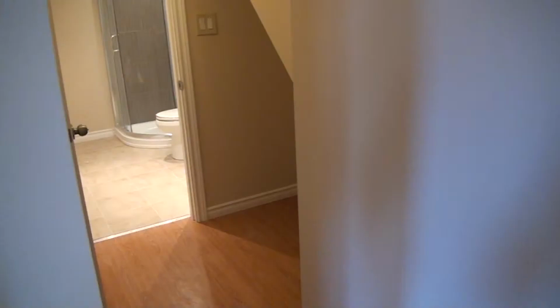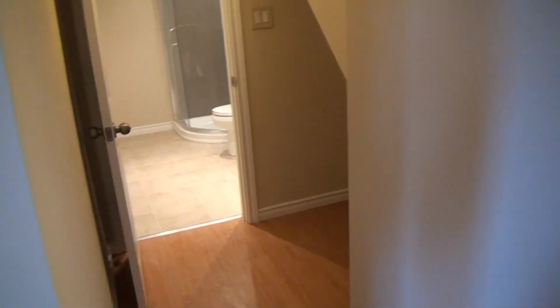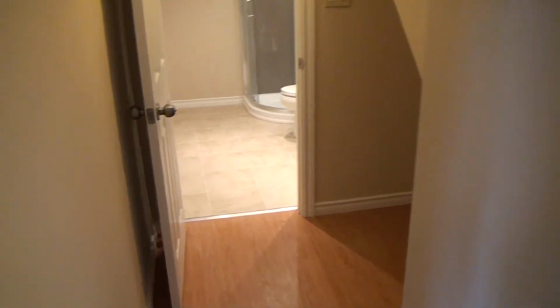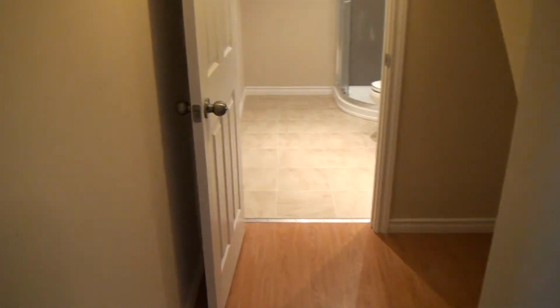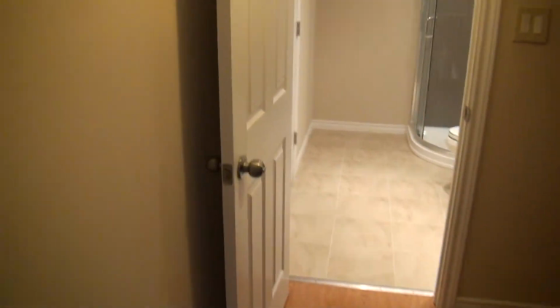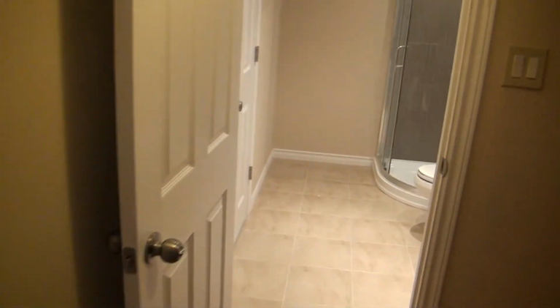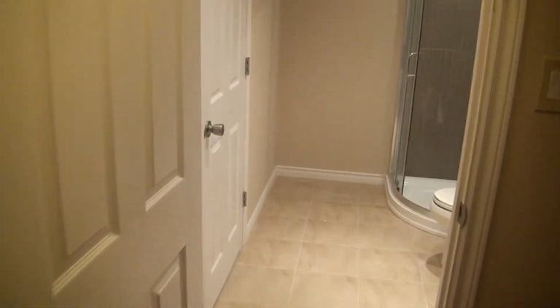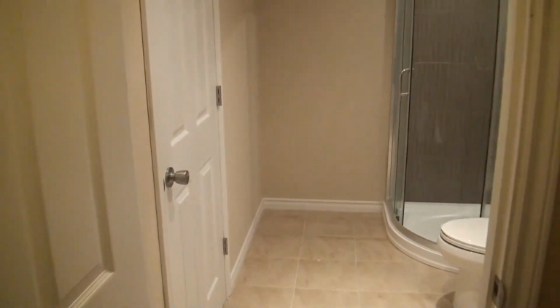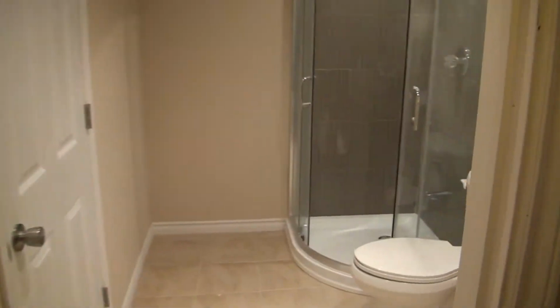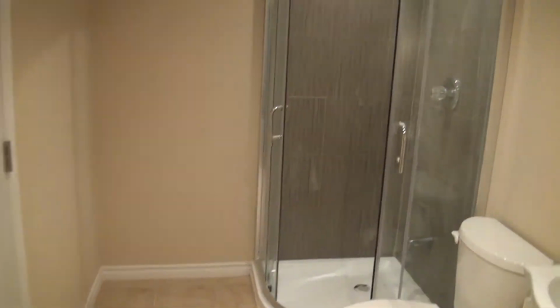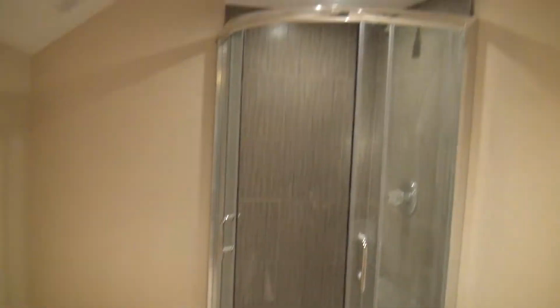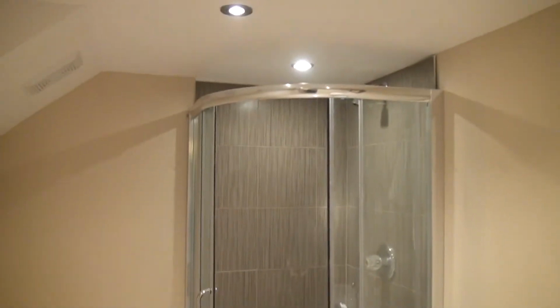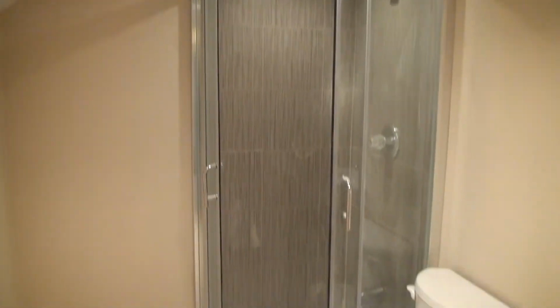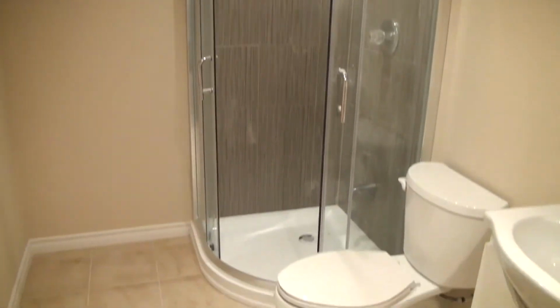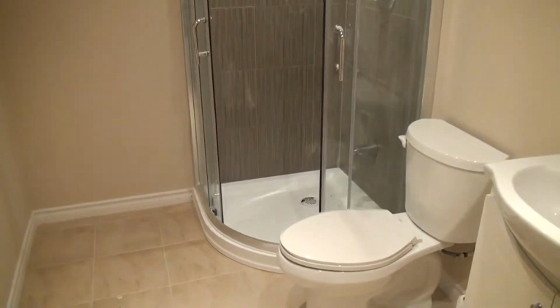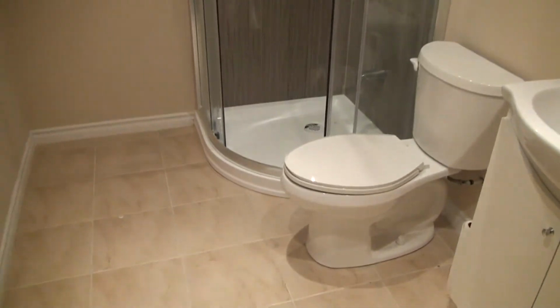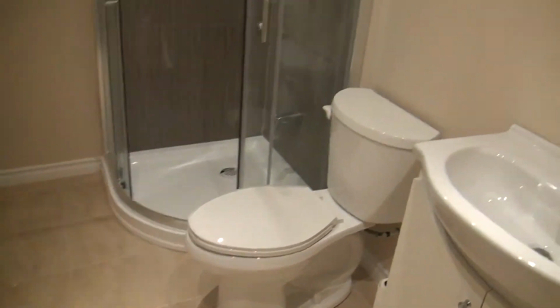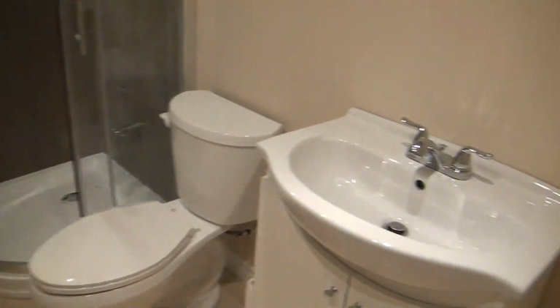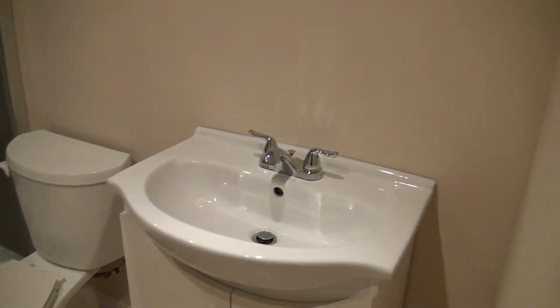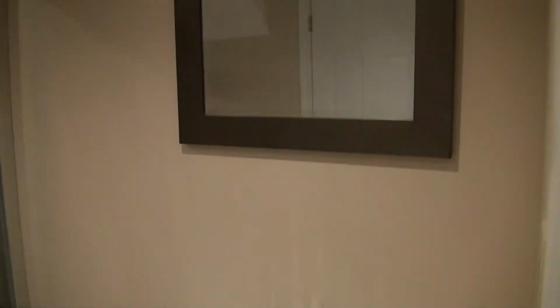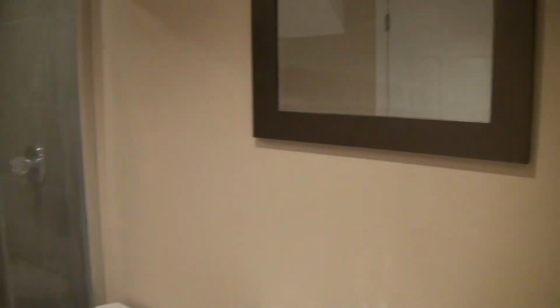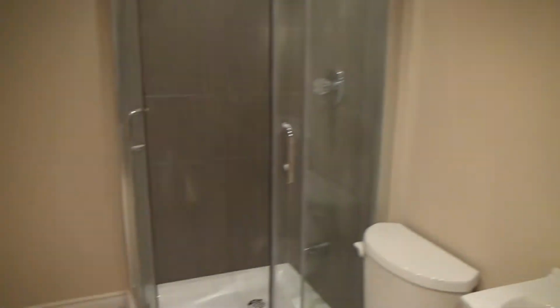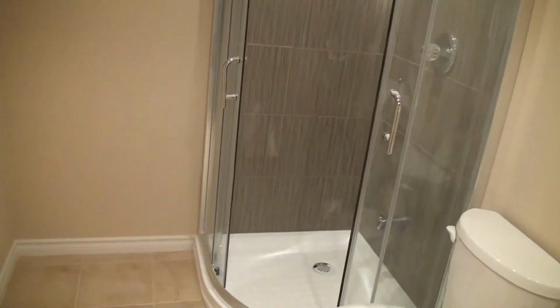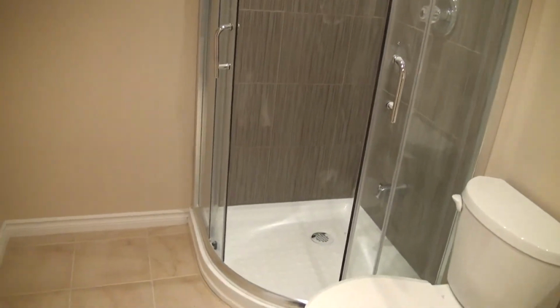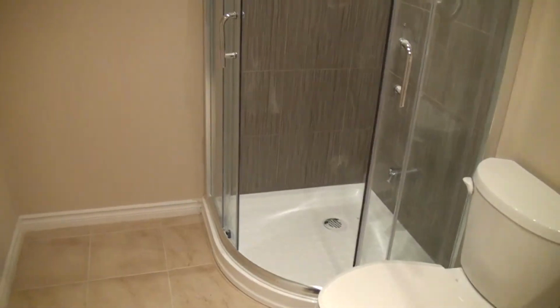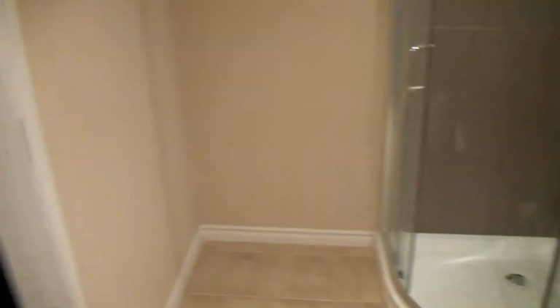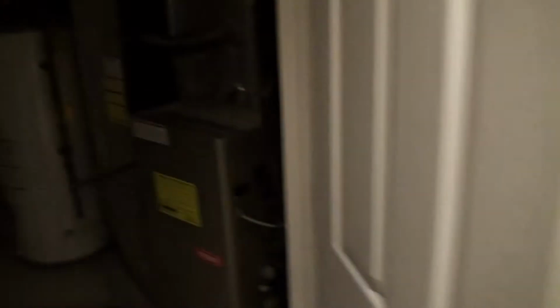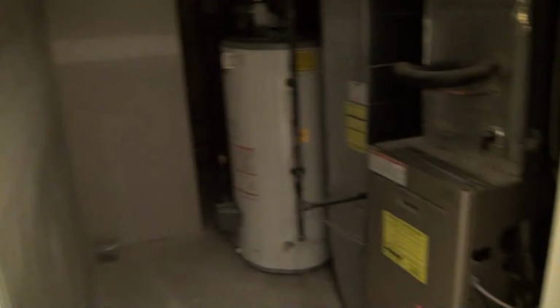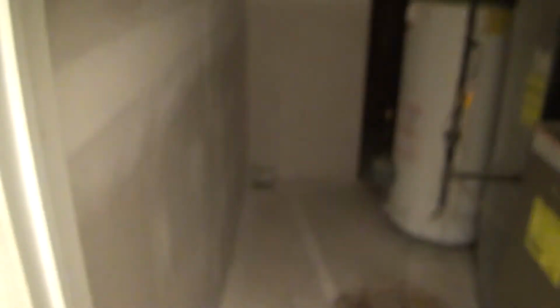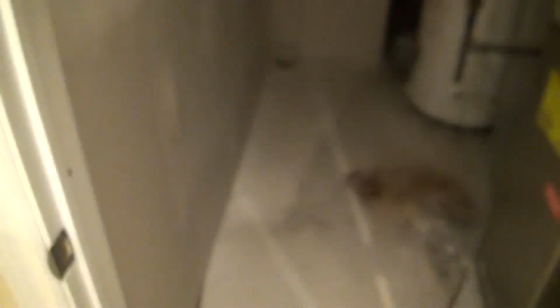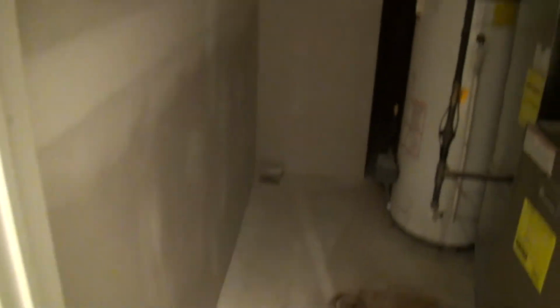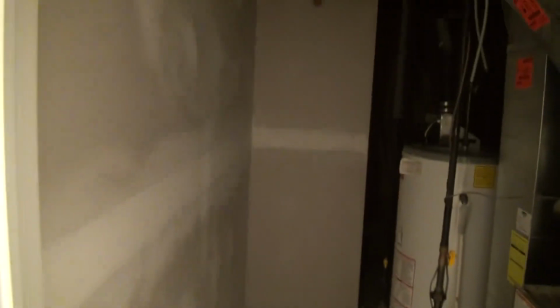Oh, we forgot the bathroom — of course we have a brand new bathroom: shower stall, toilet, and a sink. And additional storage space could be done here.